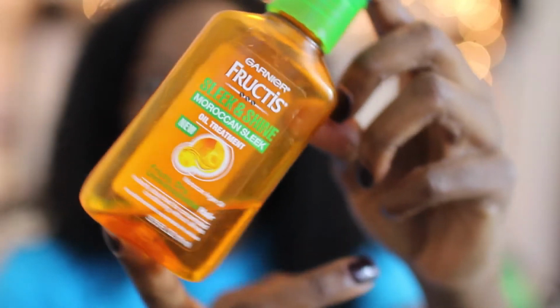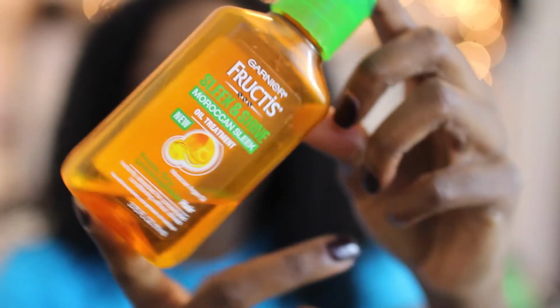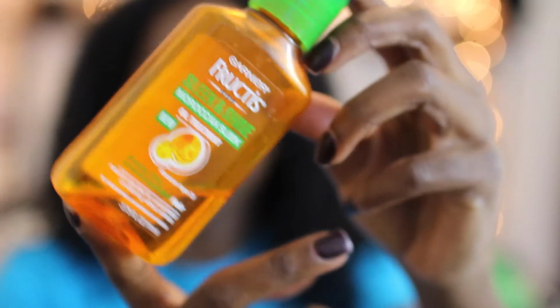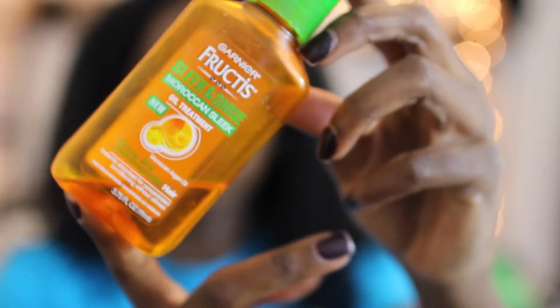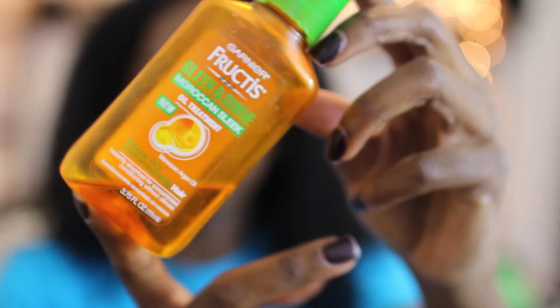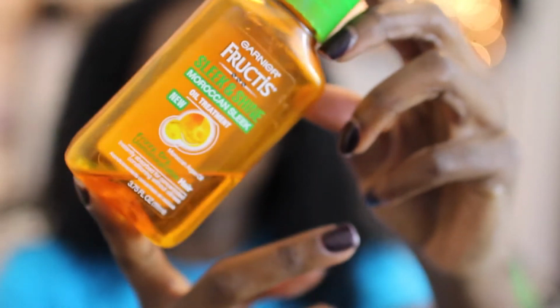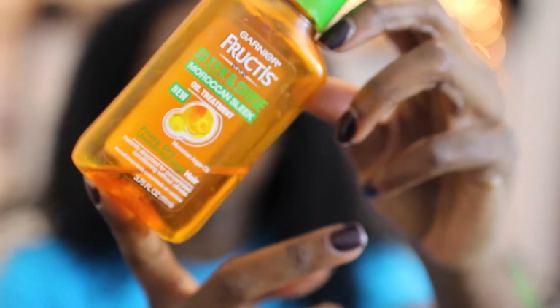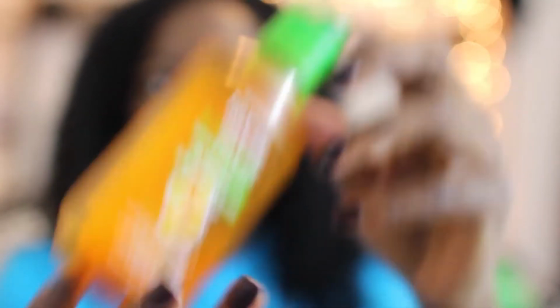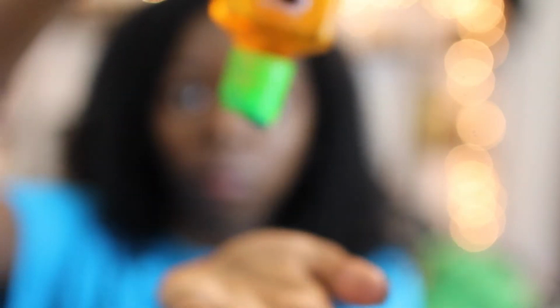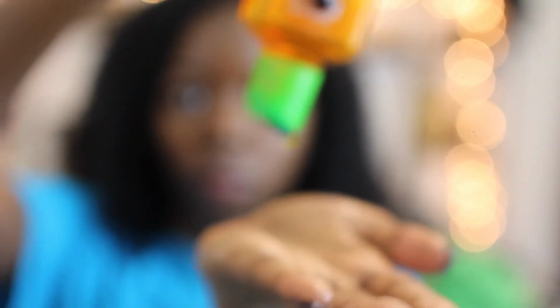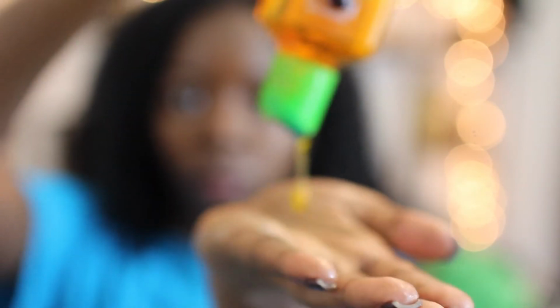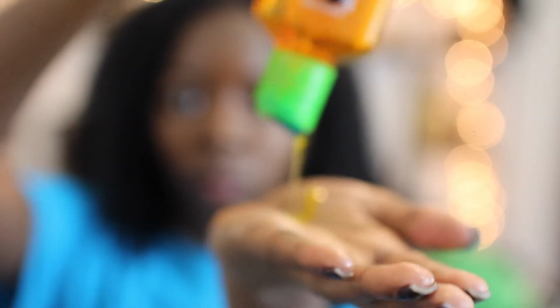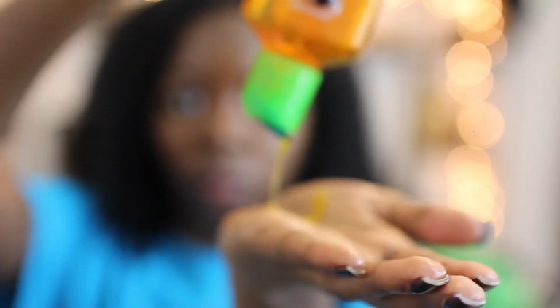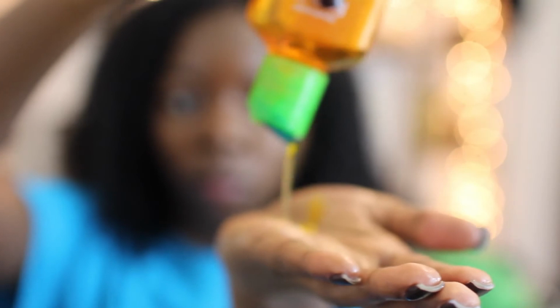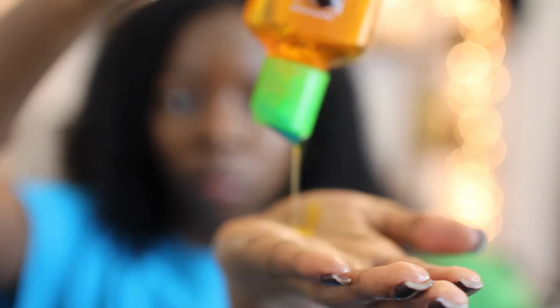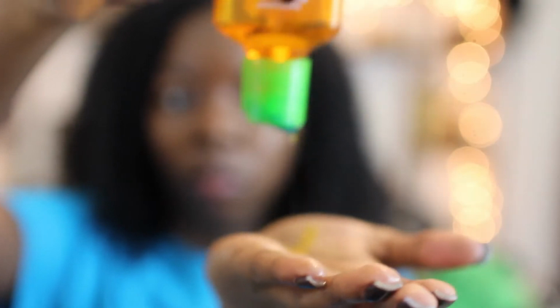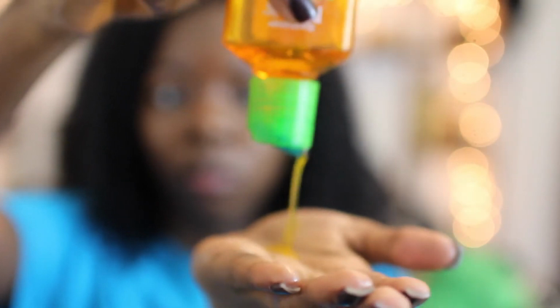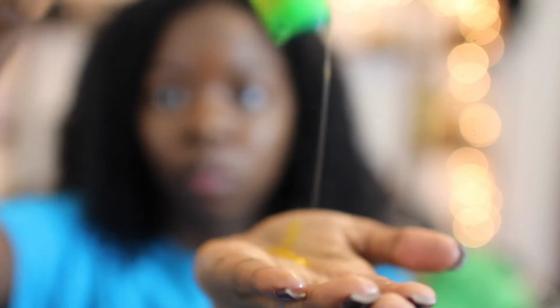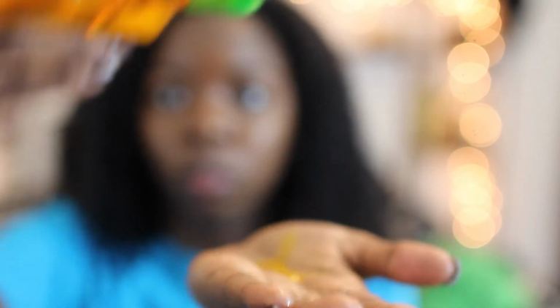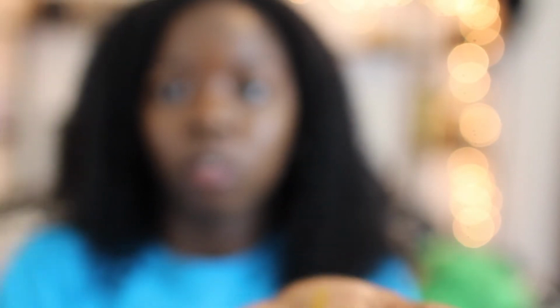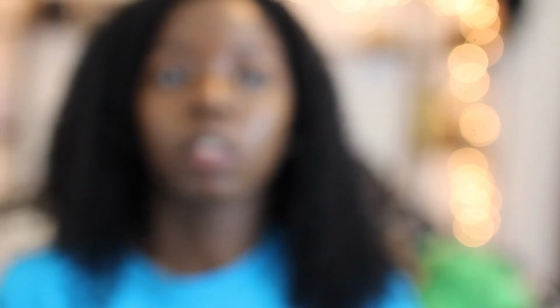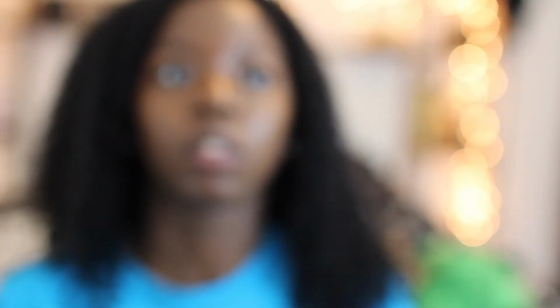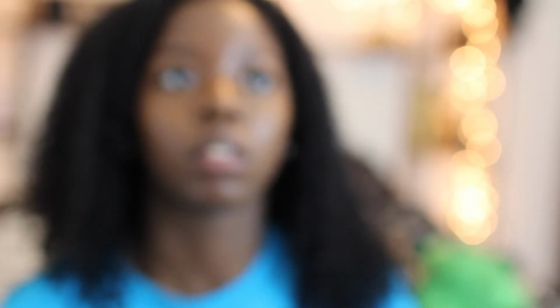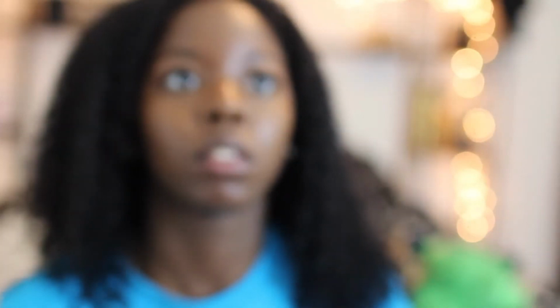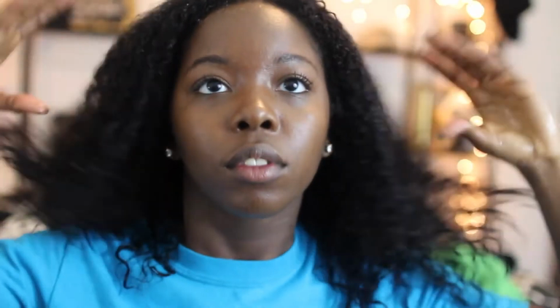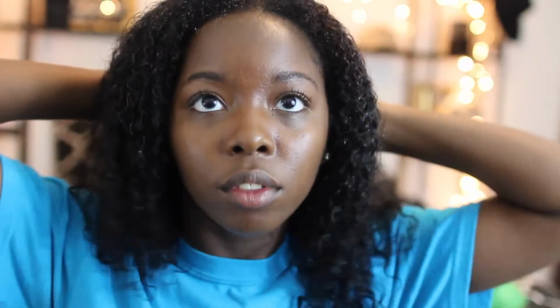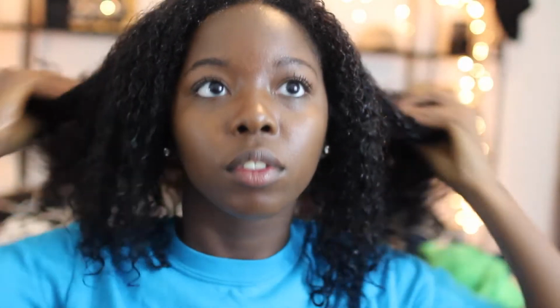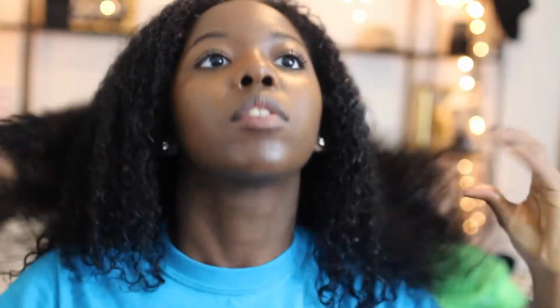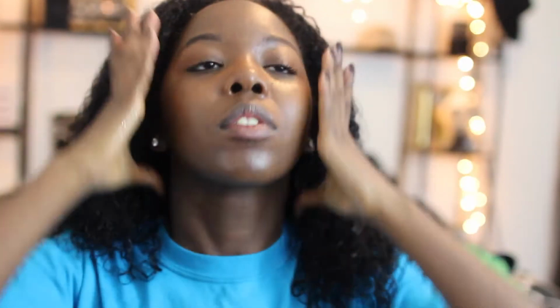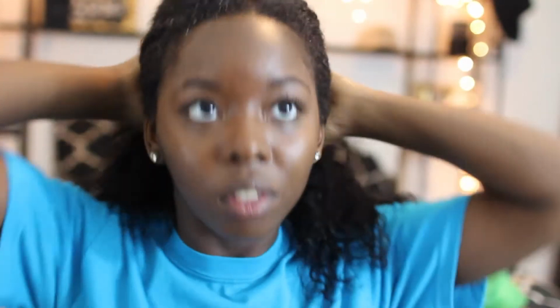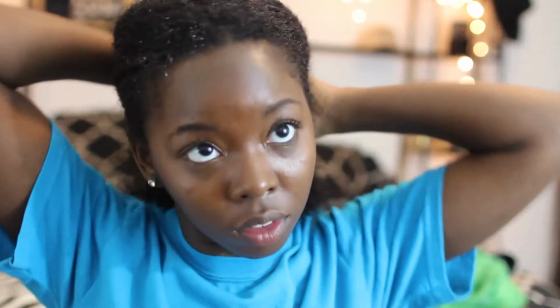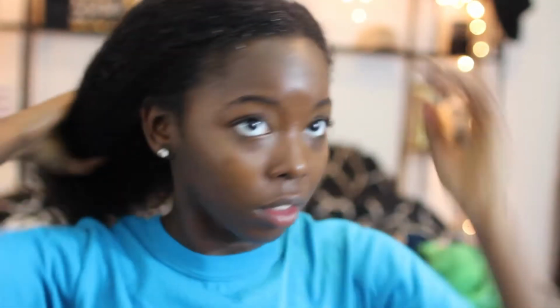Now I'm going in with the Garnier Fructis Sleek and Shine Oil. This kind of just puts some shine to my curls and helps define them.